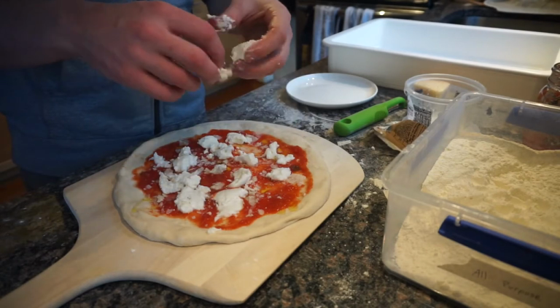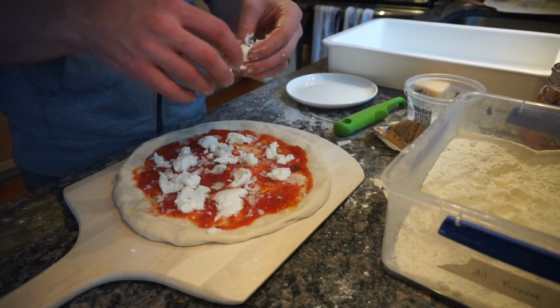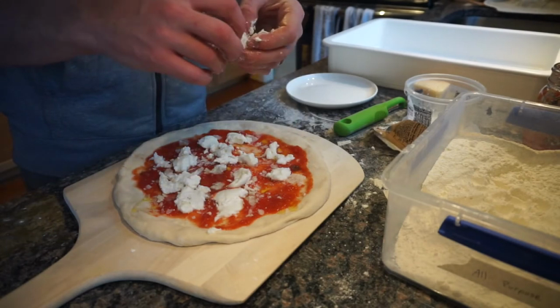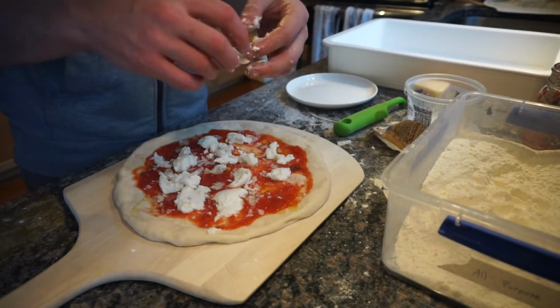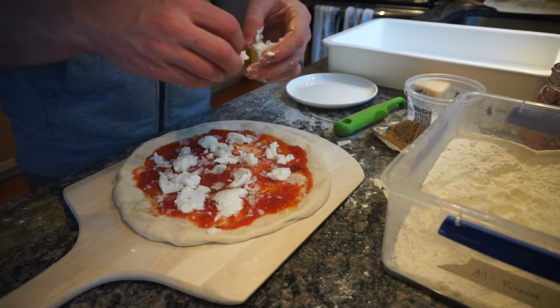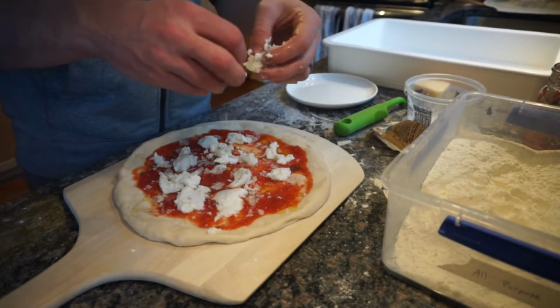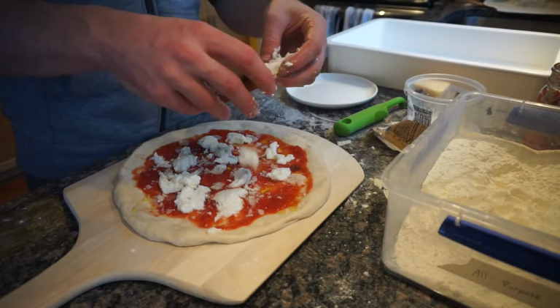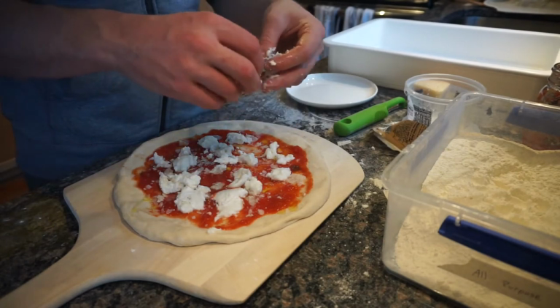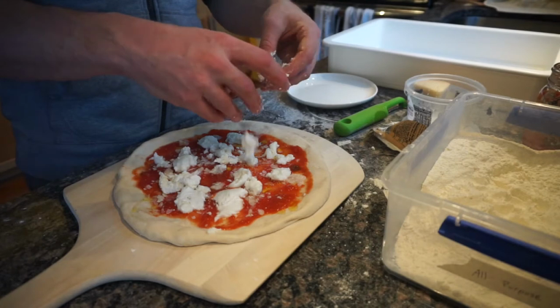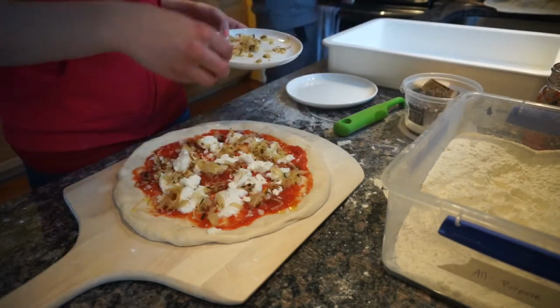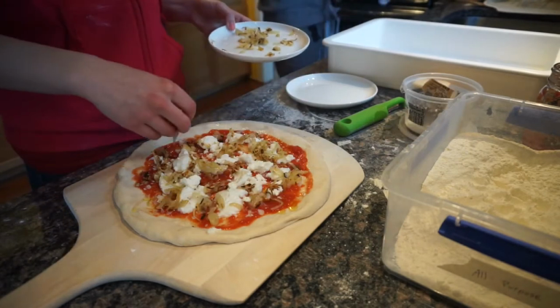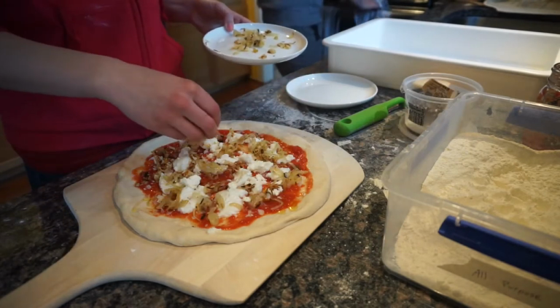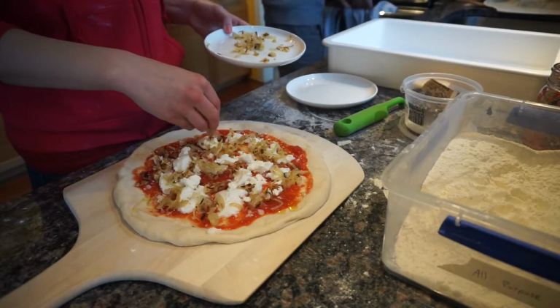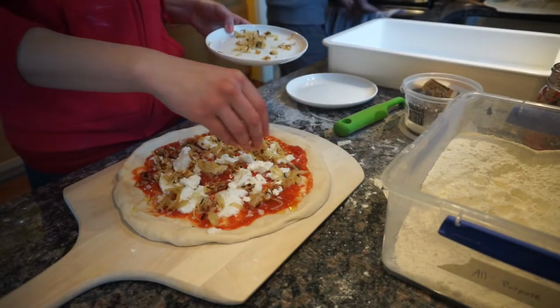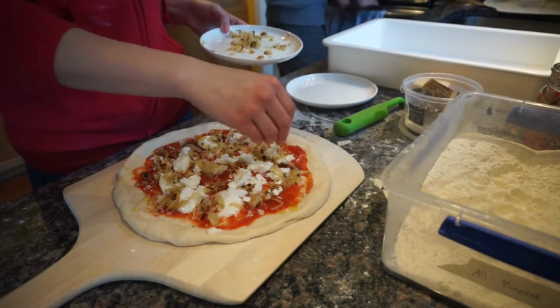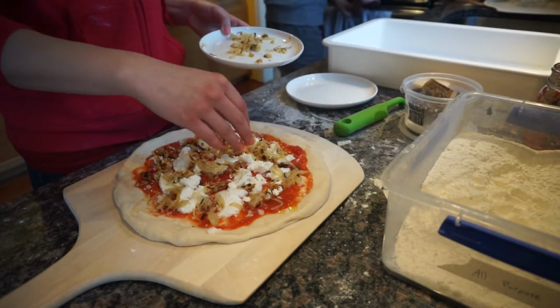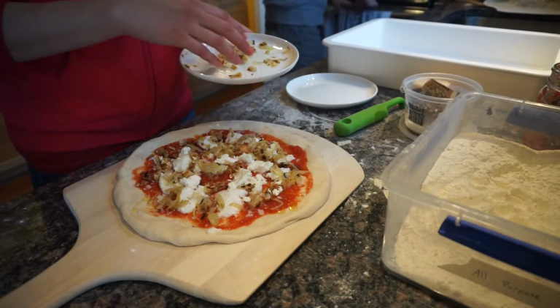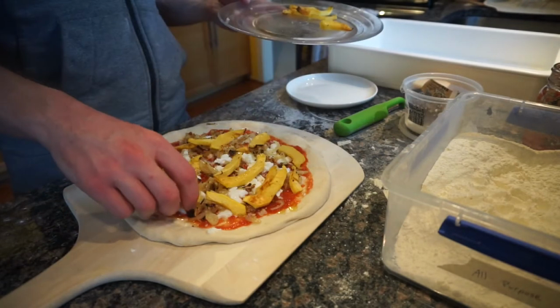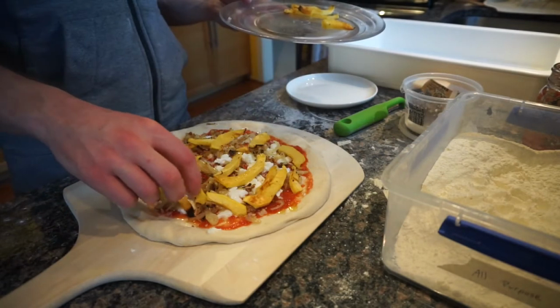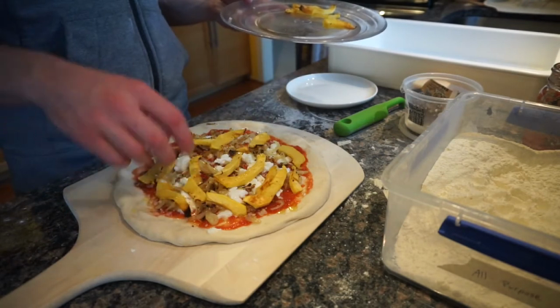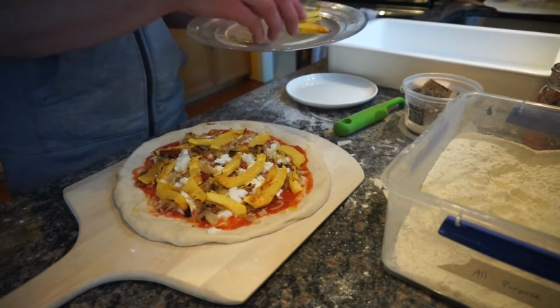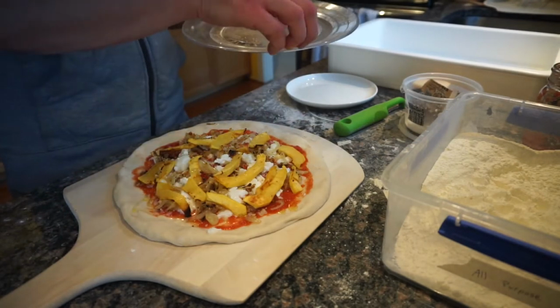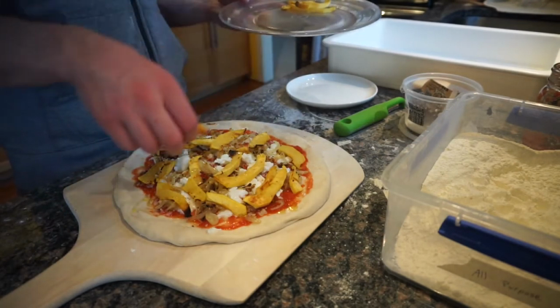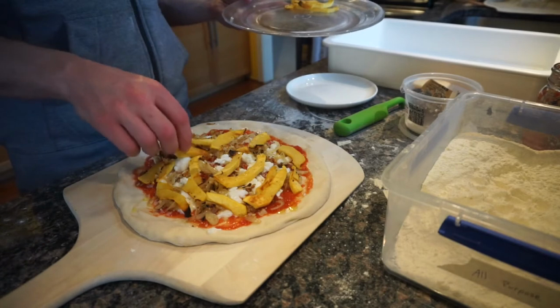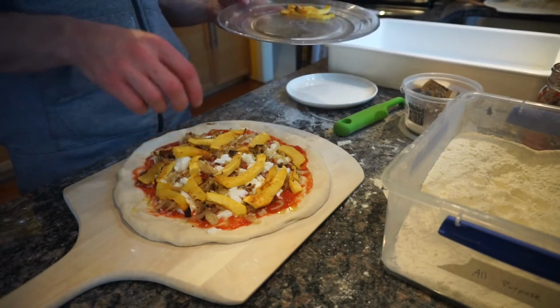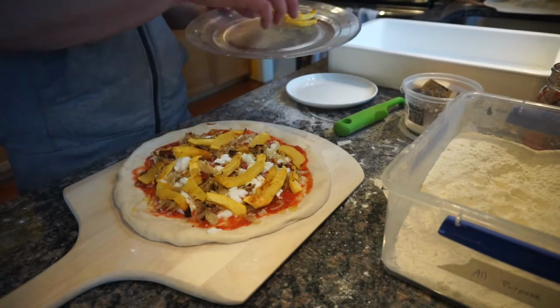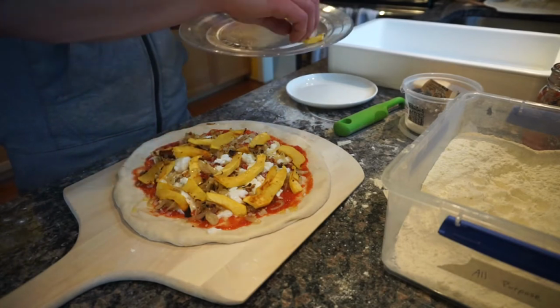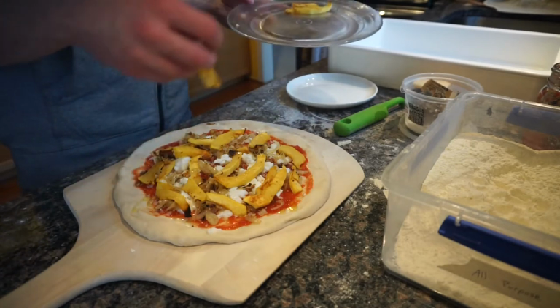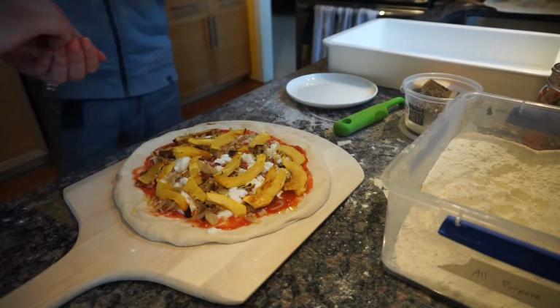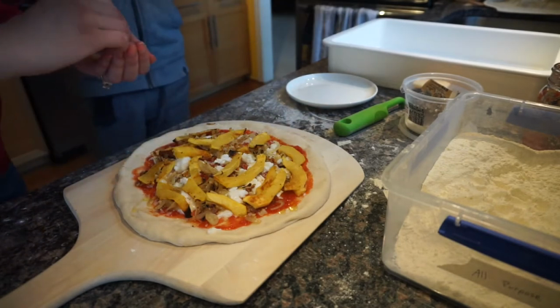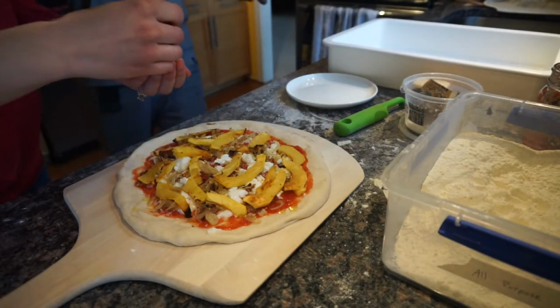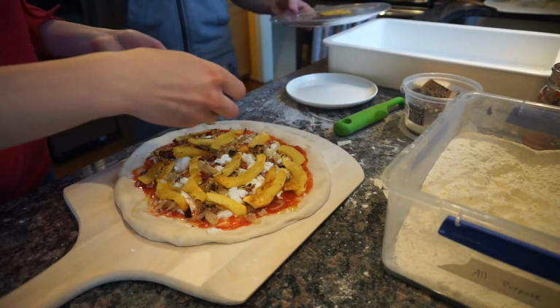We then layer on a good portion of goat cheese, a large handful of caramelized onions, and then top it with the roasted squash and finally fresh rosemary.